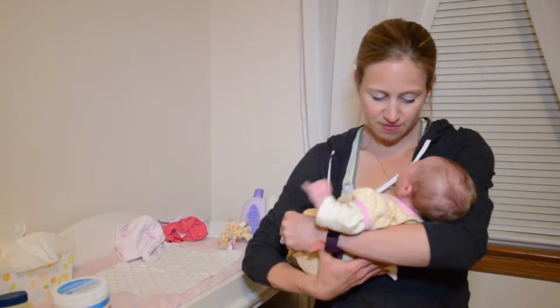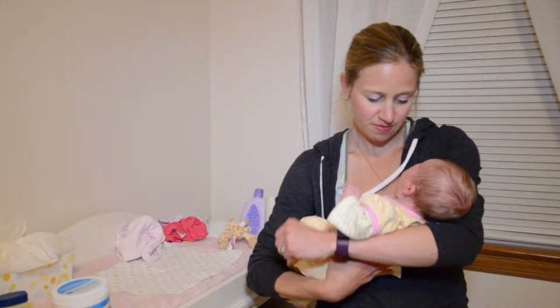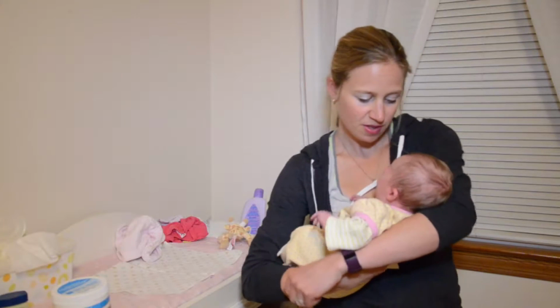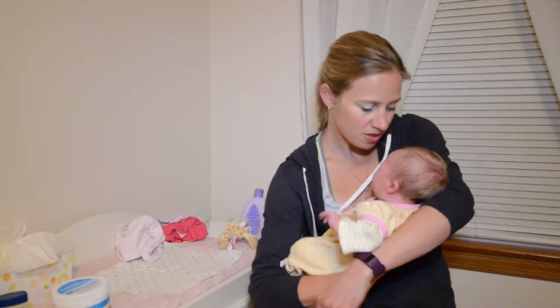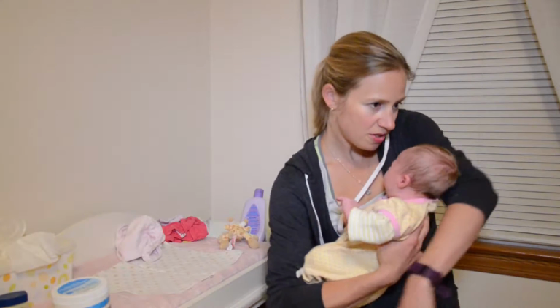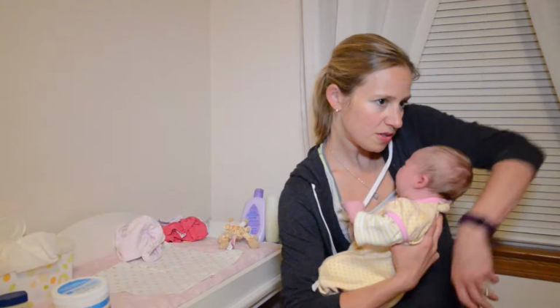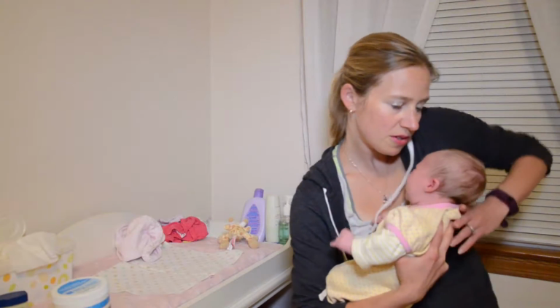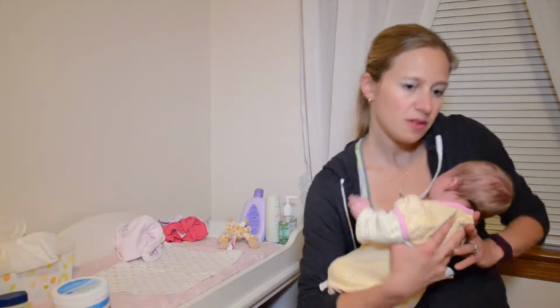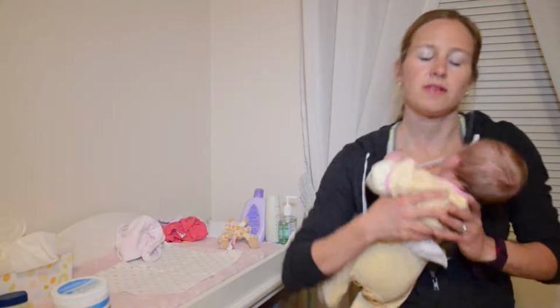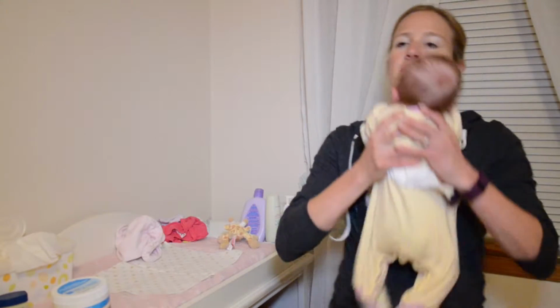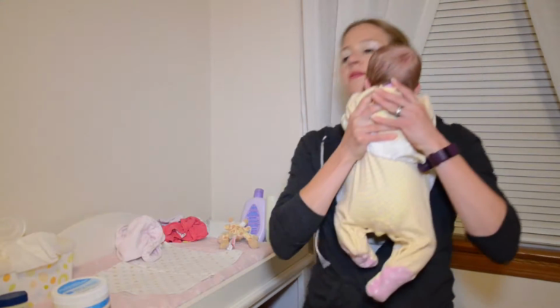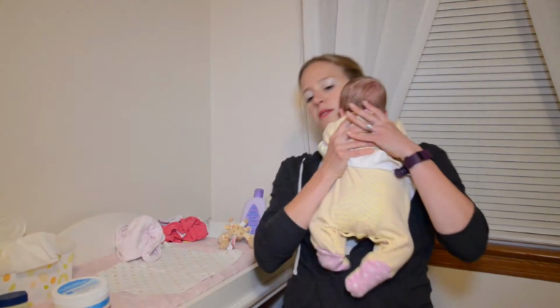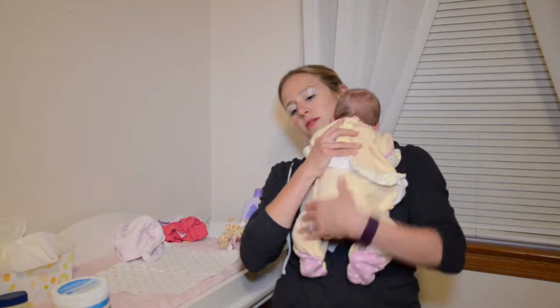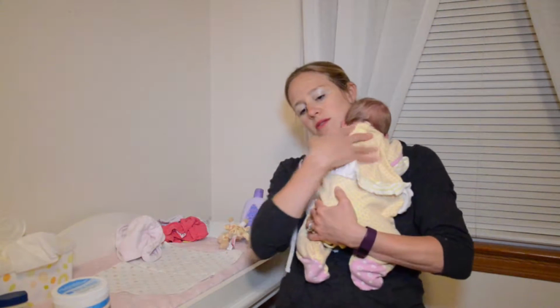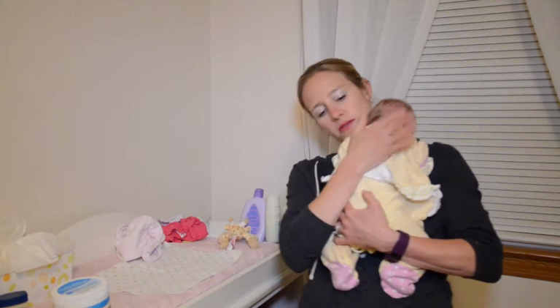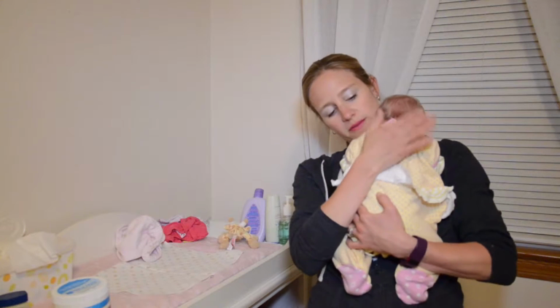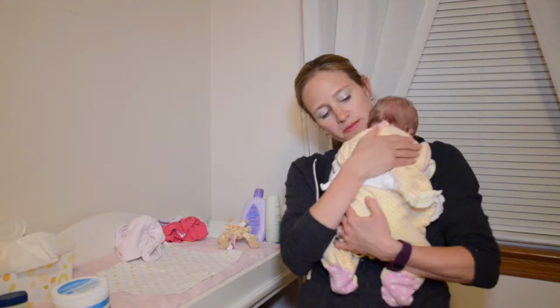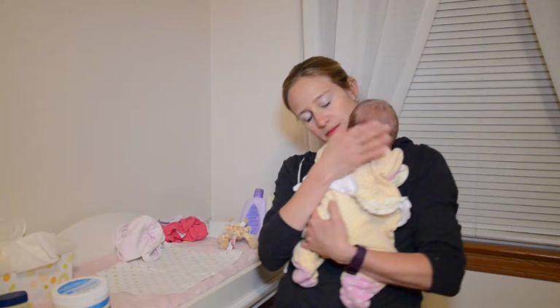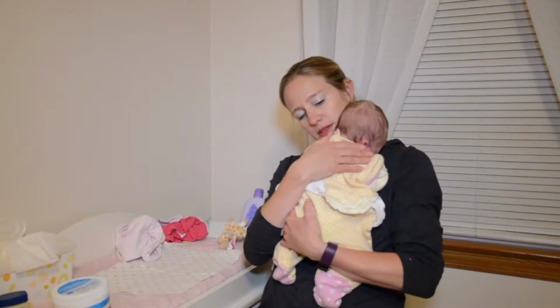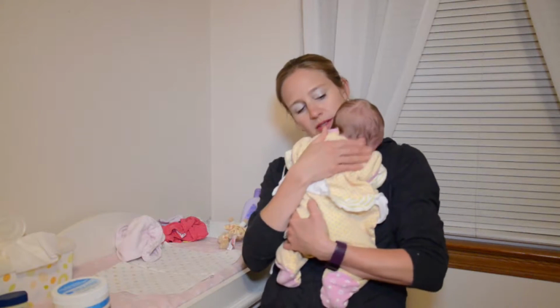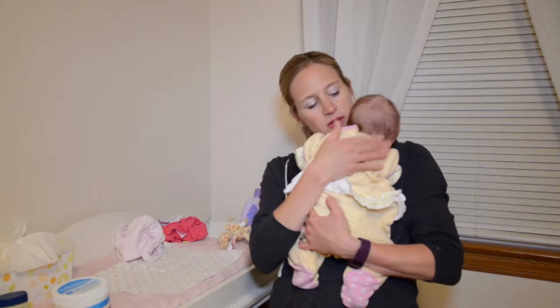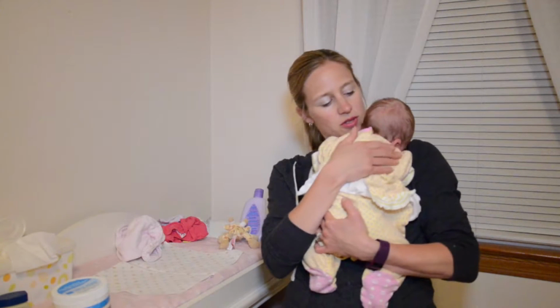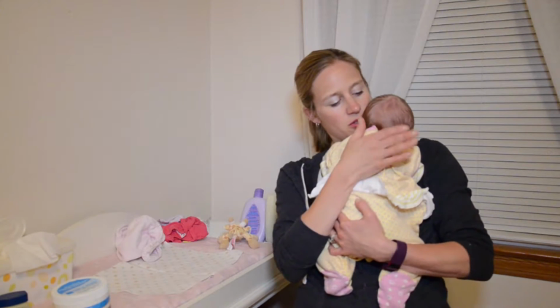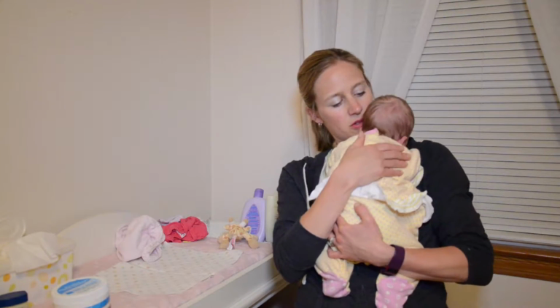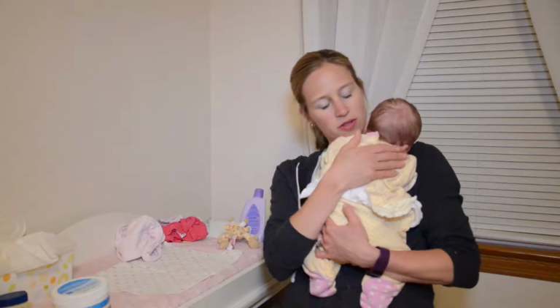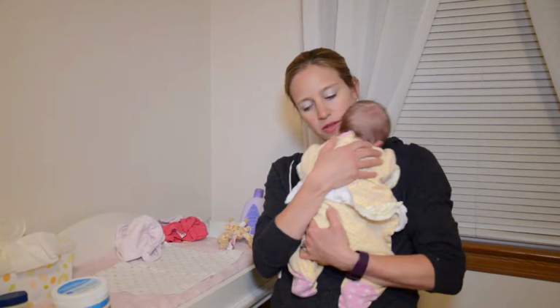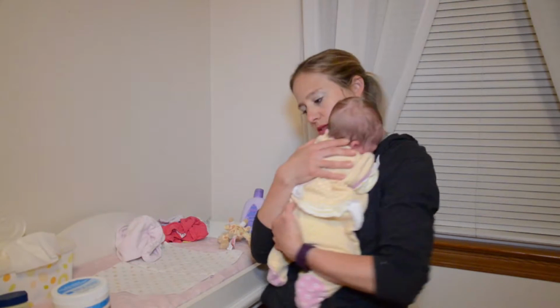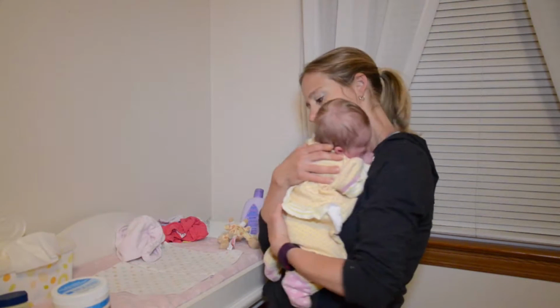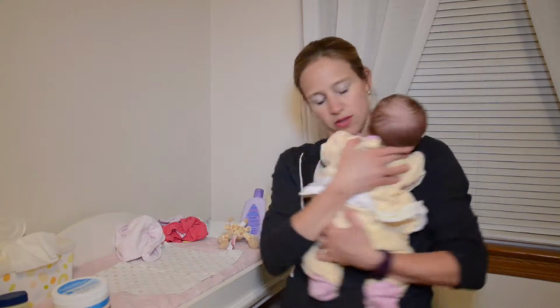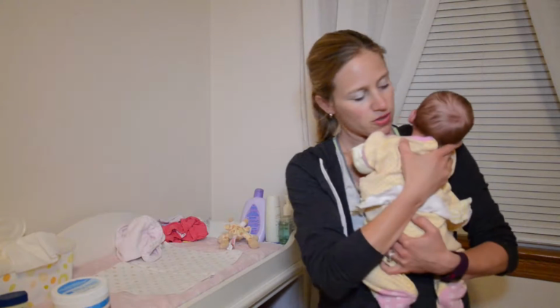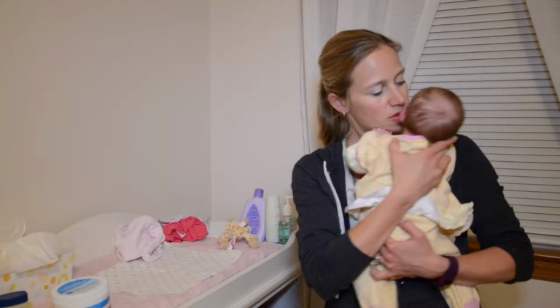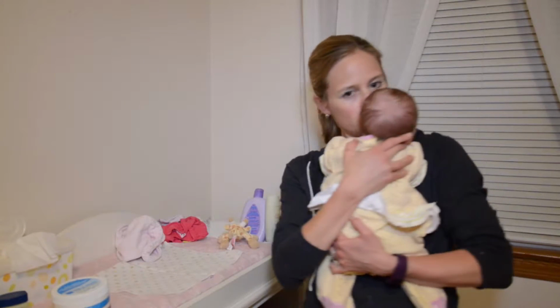Another hold is the snuggle hold, bringing baby up to your chest and snuggling him or her into your chest. Babies like to feel your heartbeat.